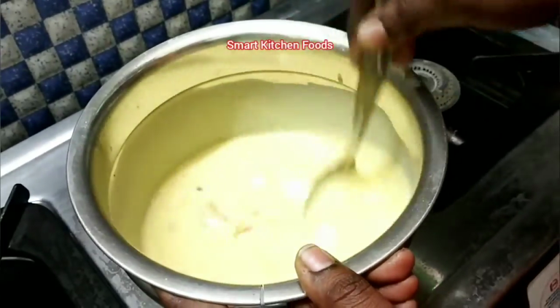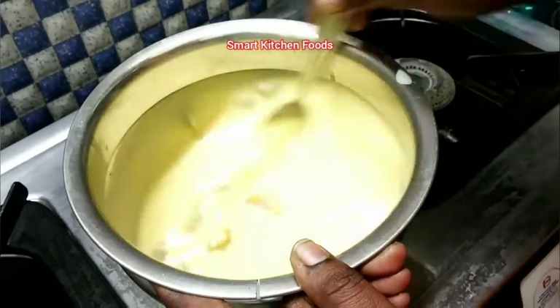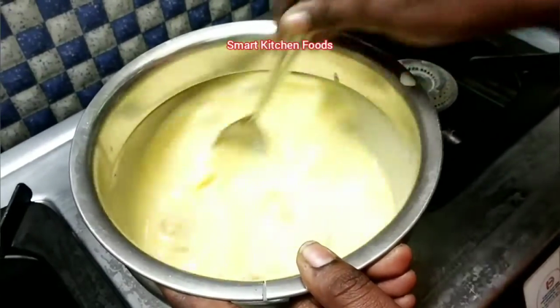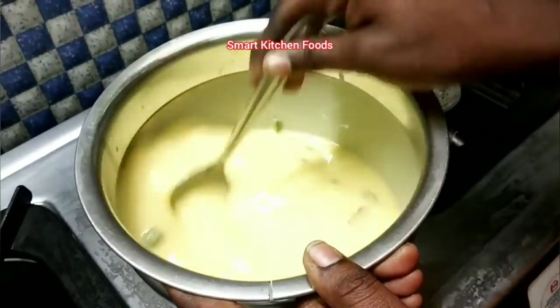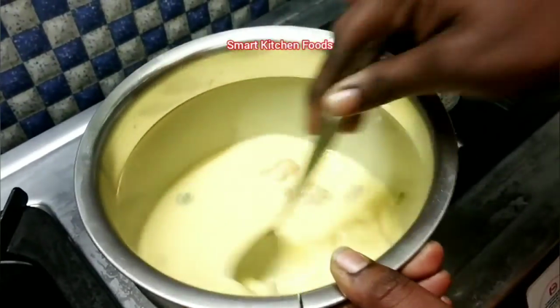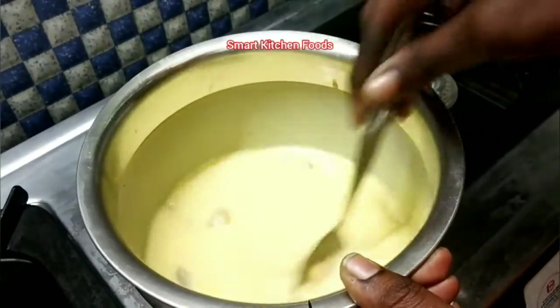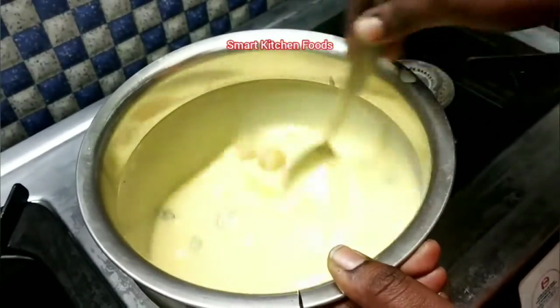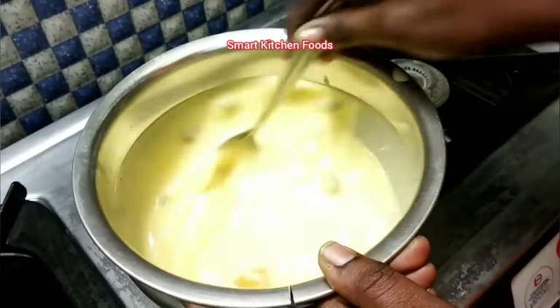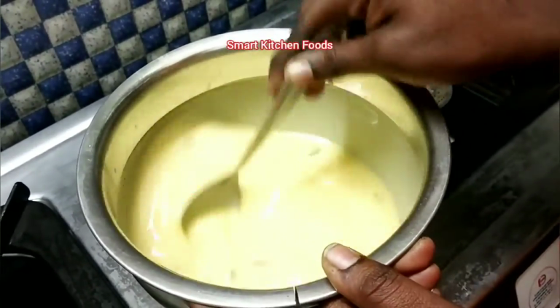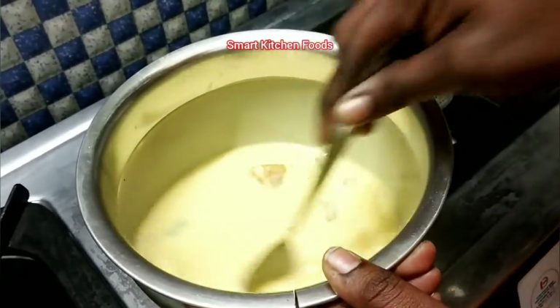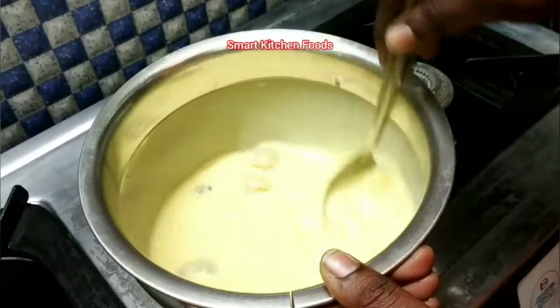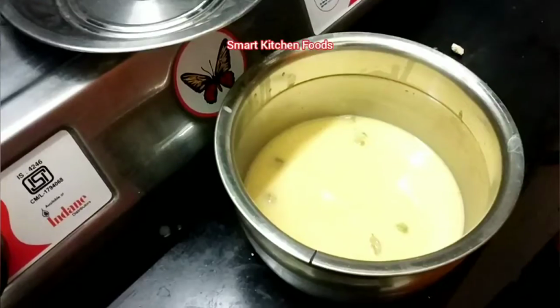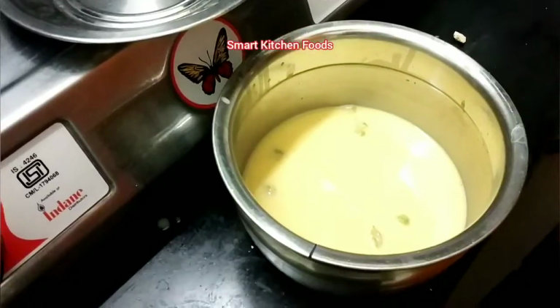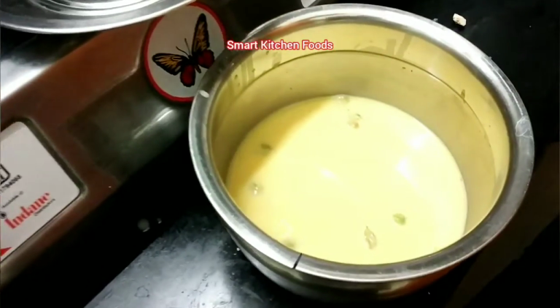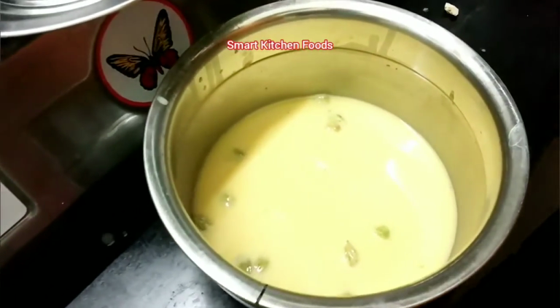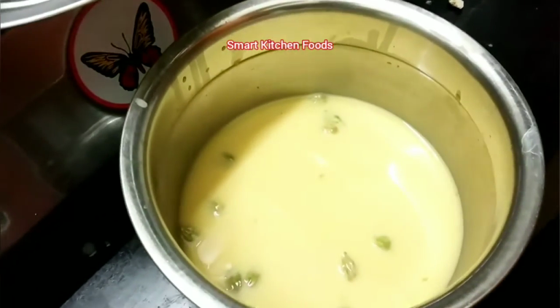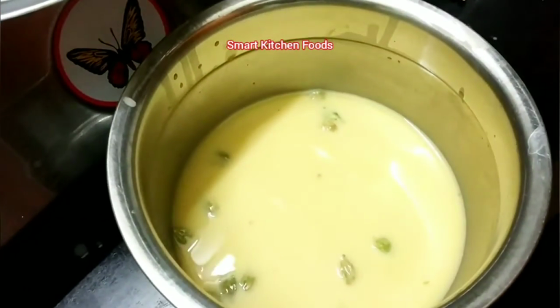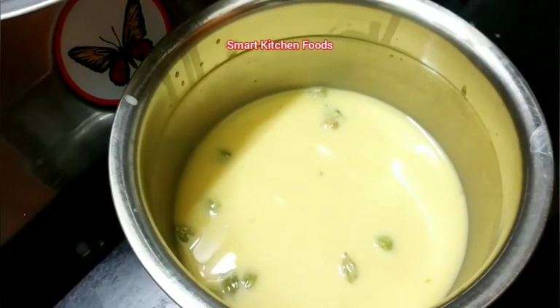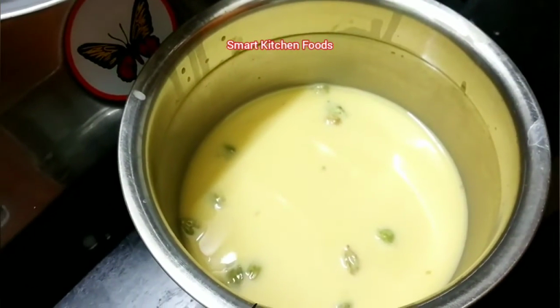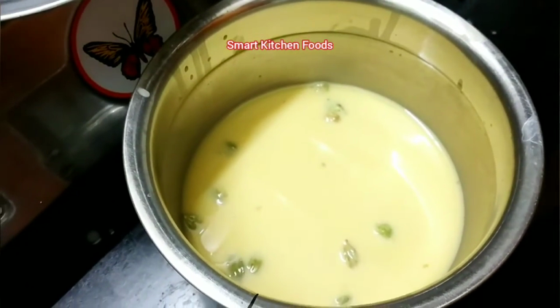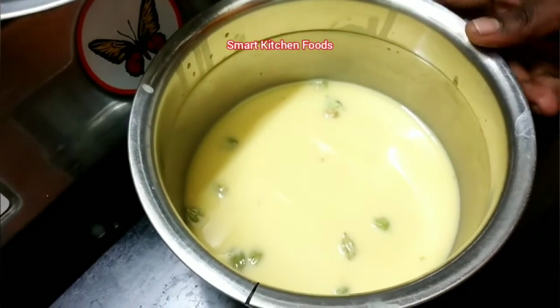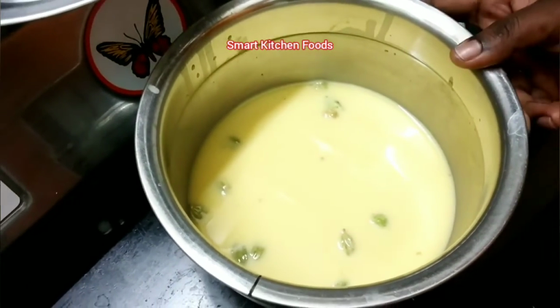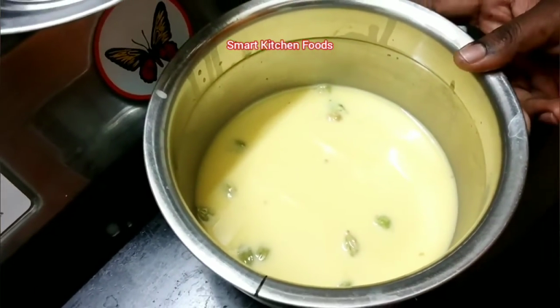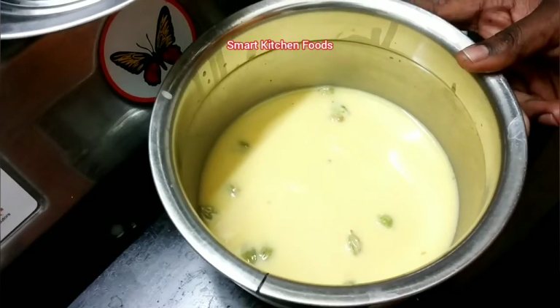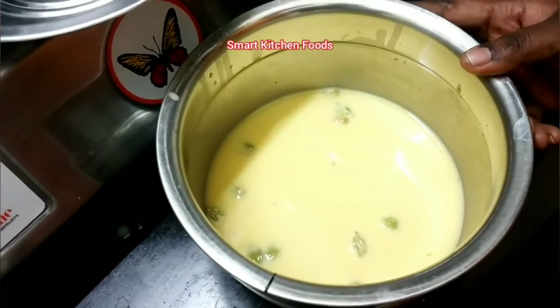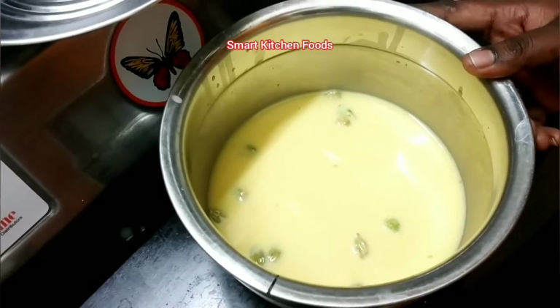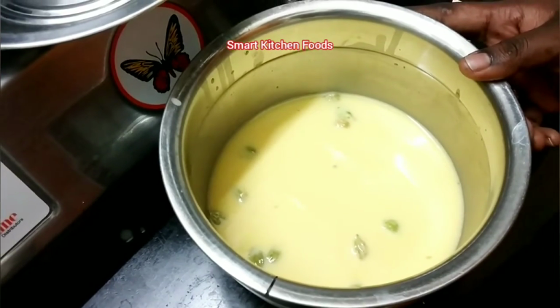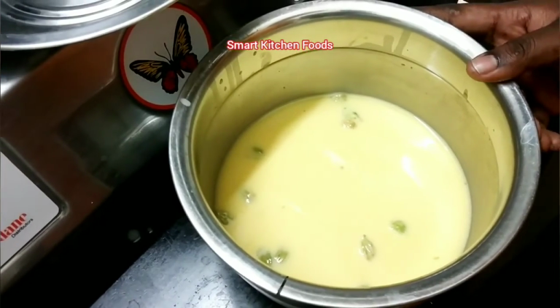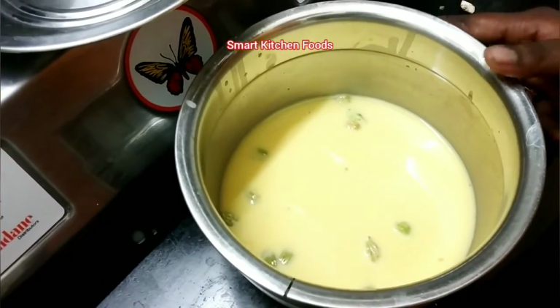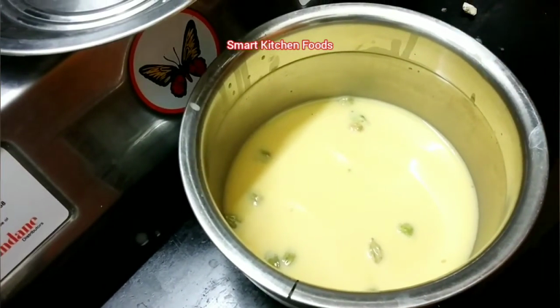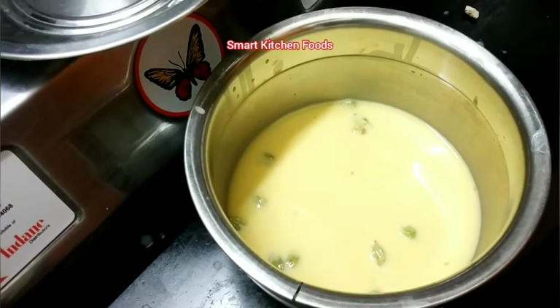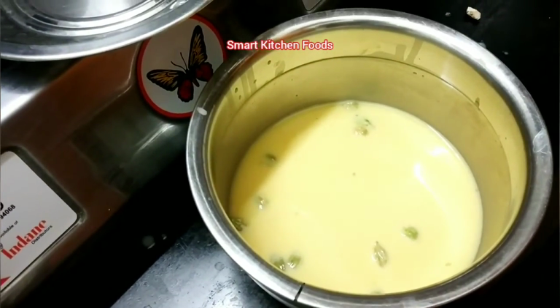Let's make these on the bread. Let's mix this in the cooker. Now let's add it to the bread.